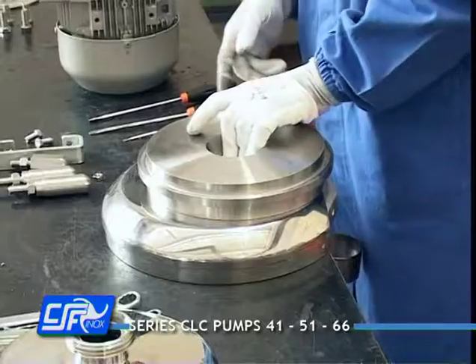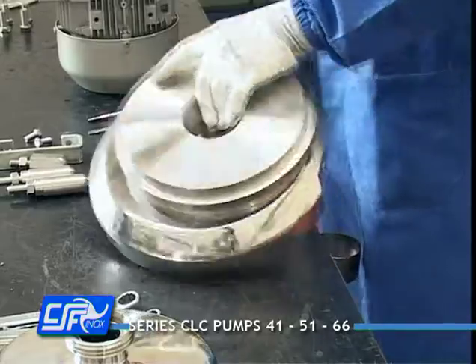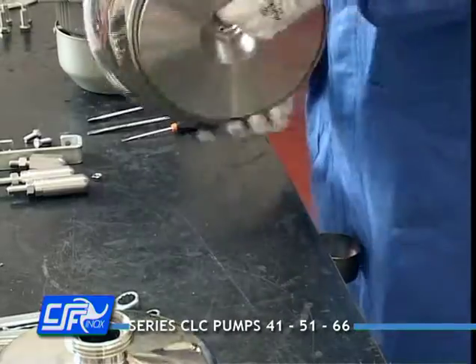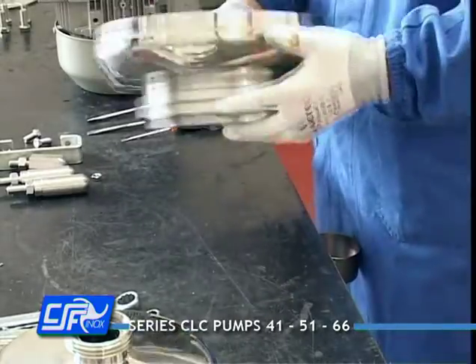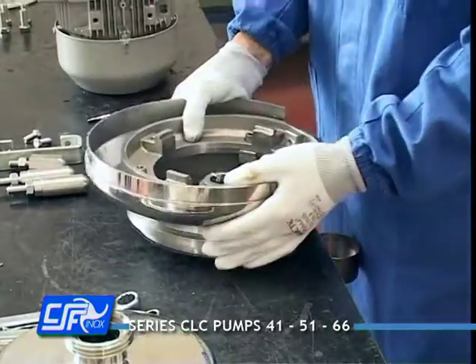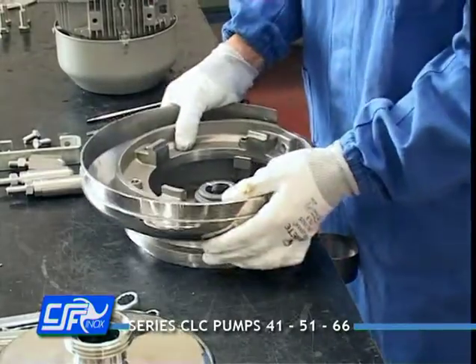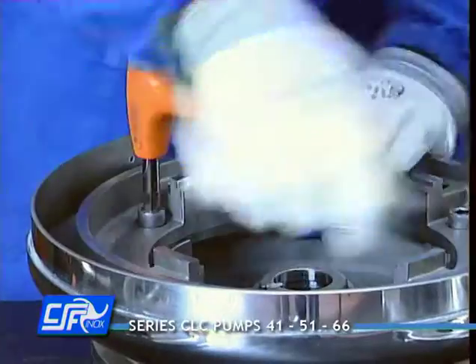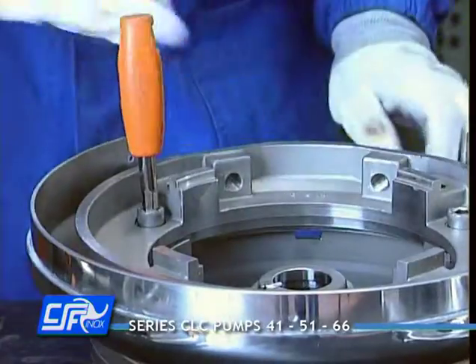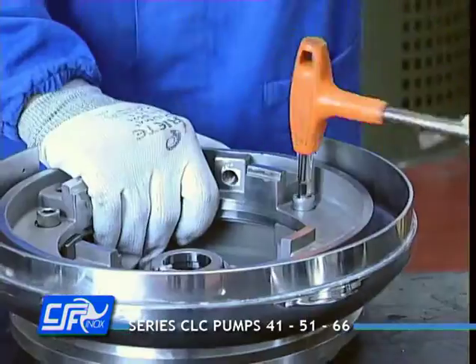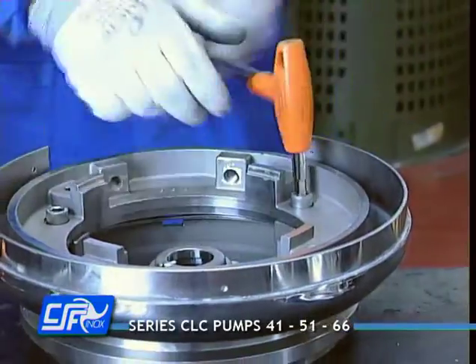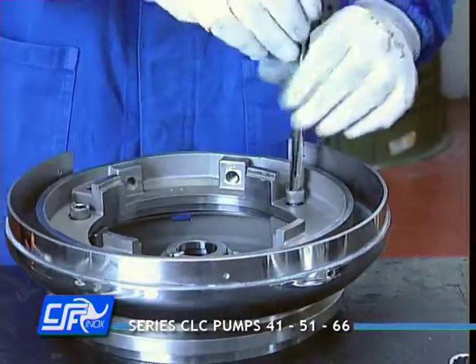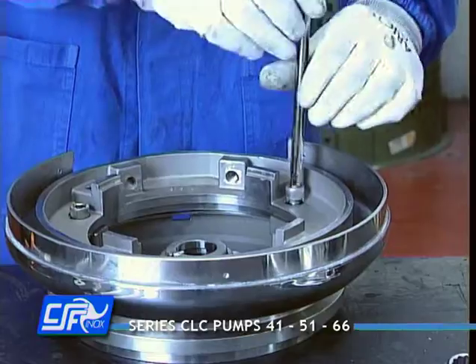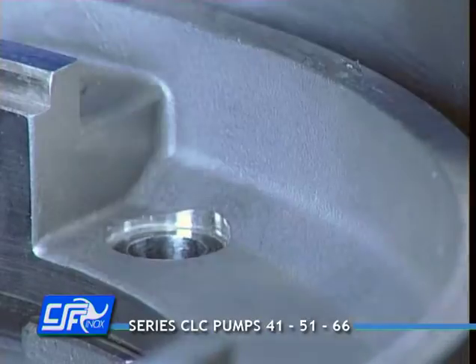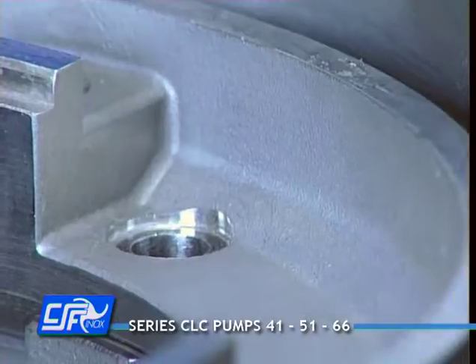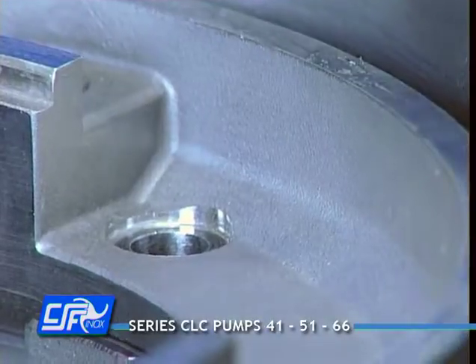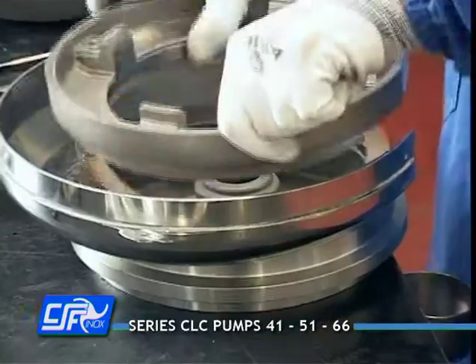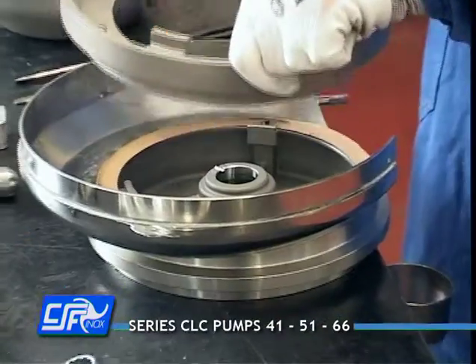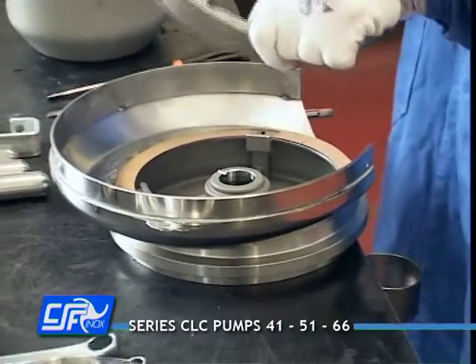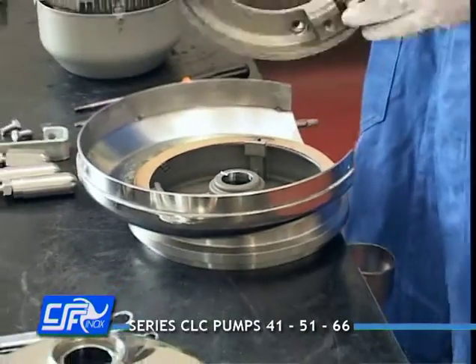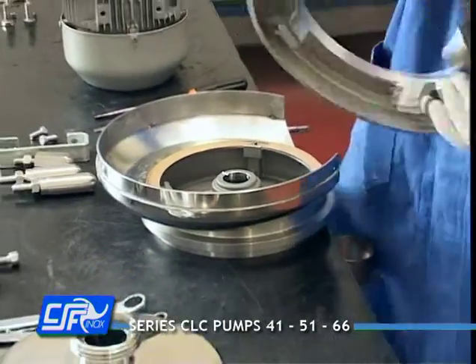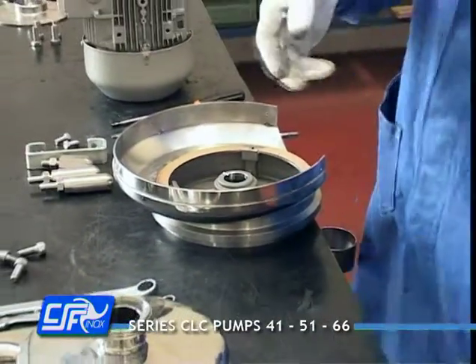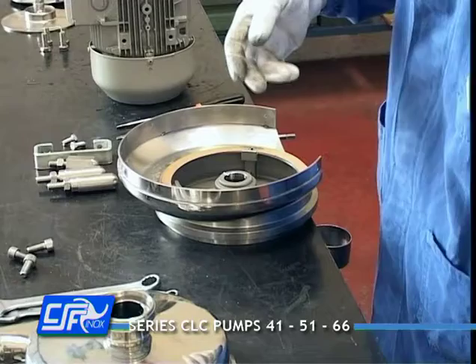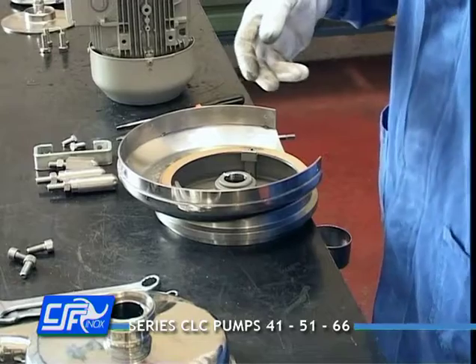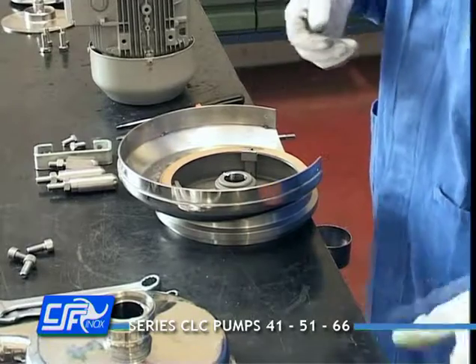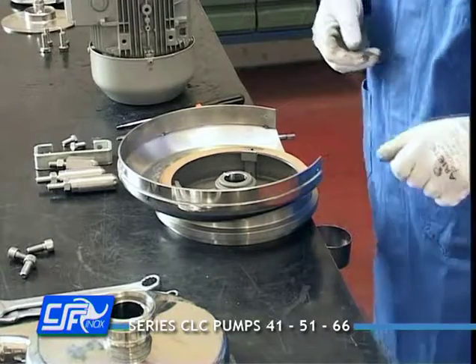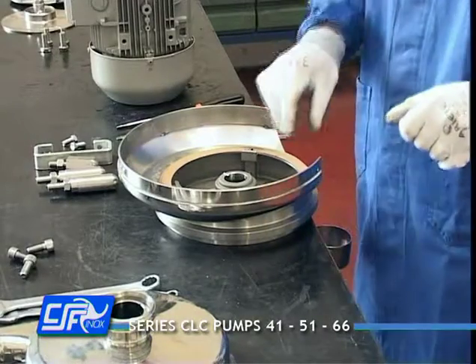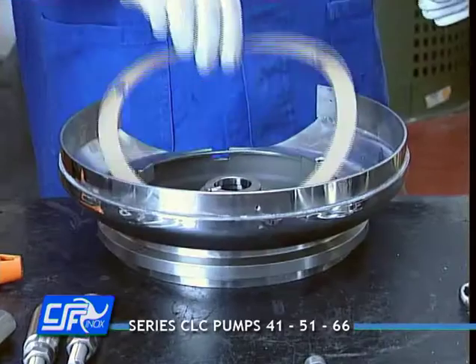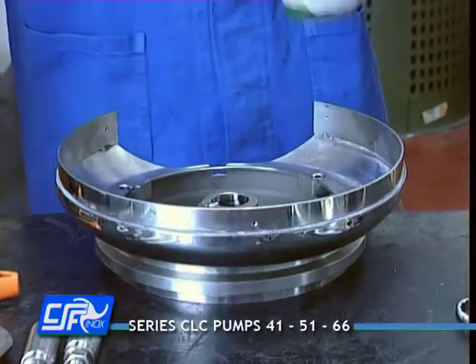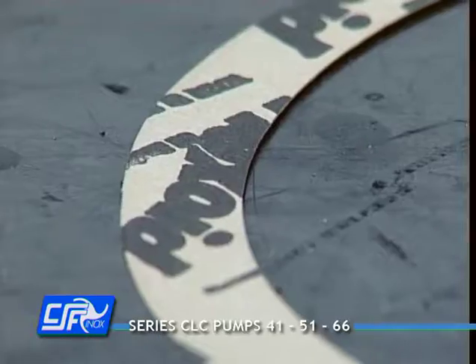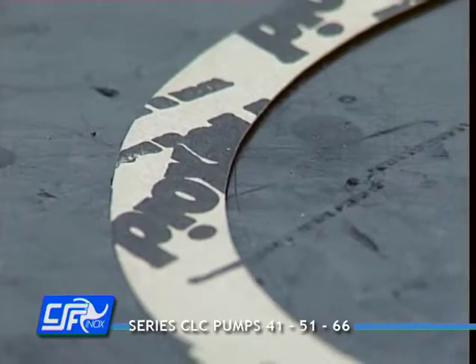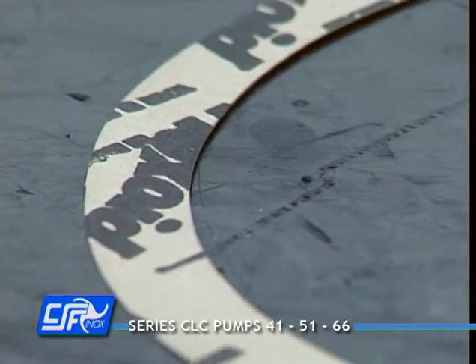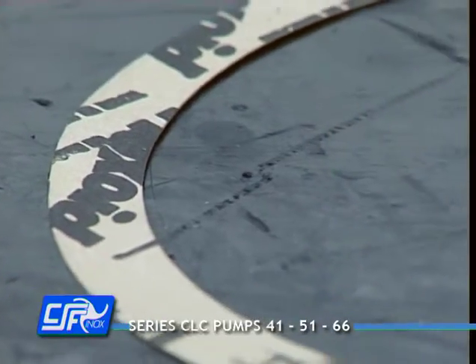Turn over the pump block and remove the fixing screws. Remove the coupling flange, gasket, shroud adapter, and casing cover.